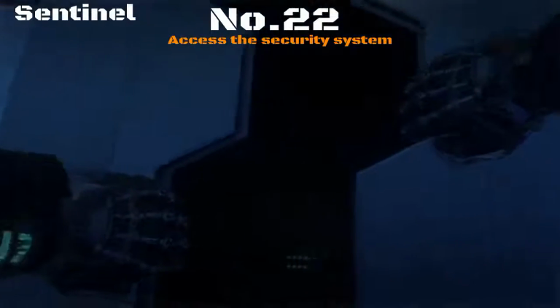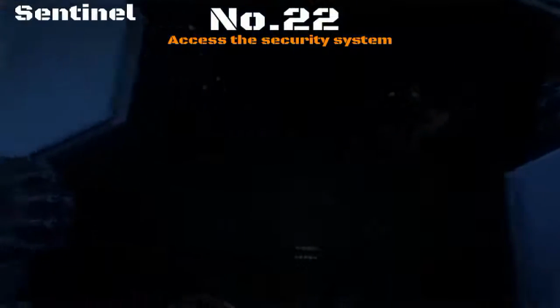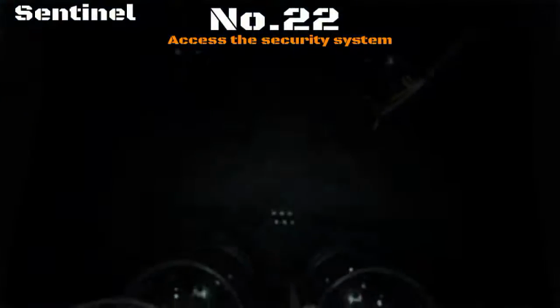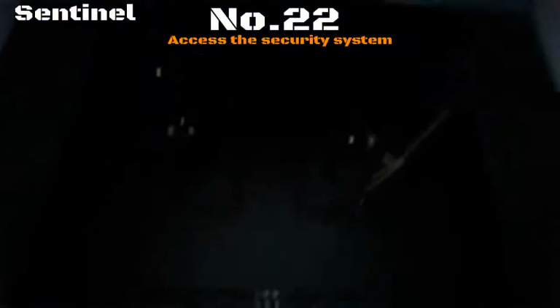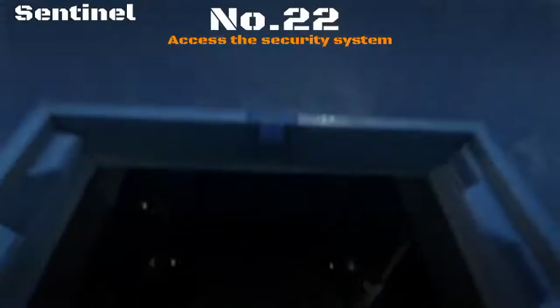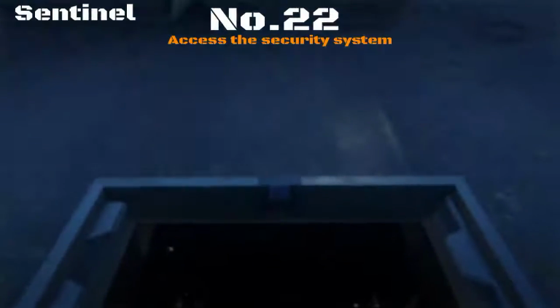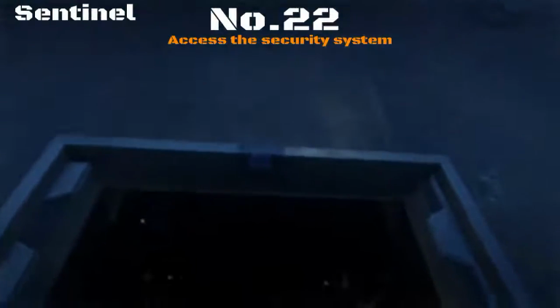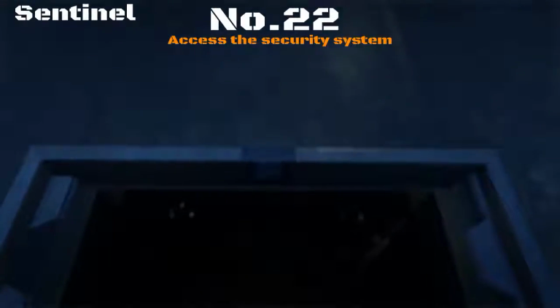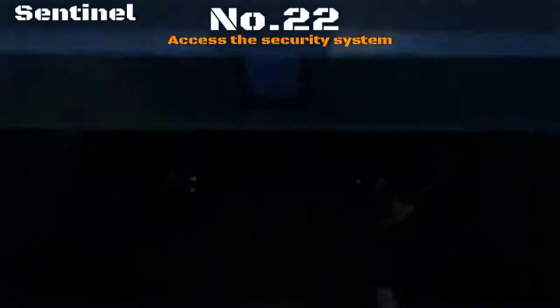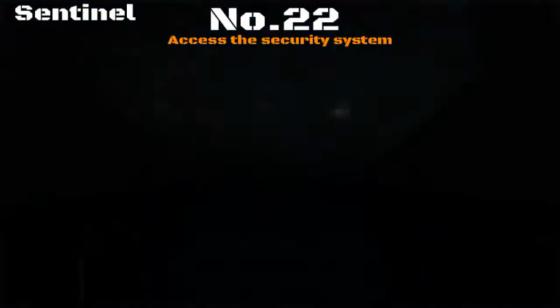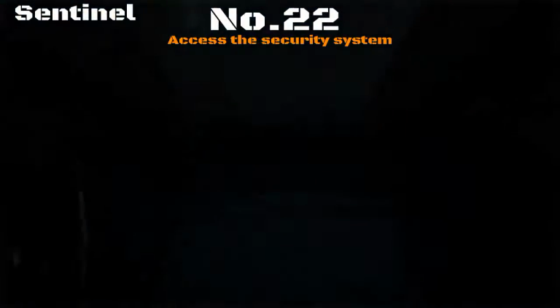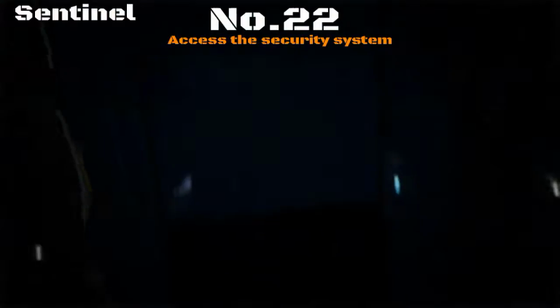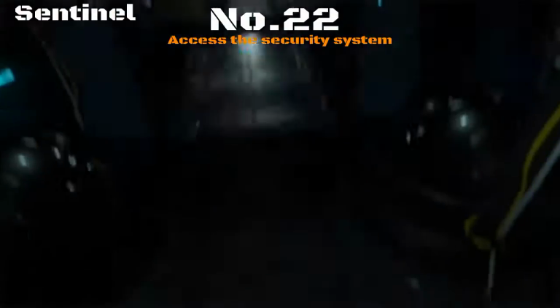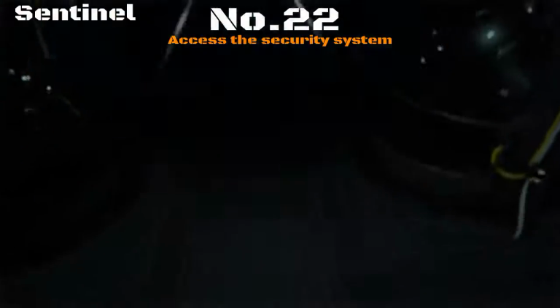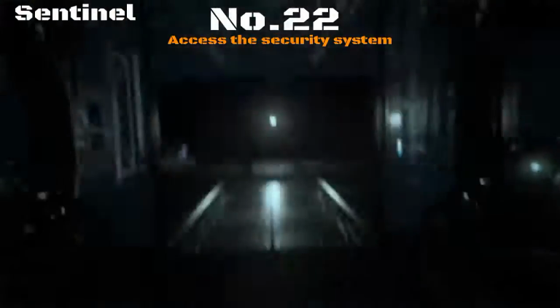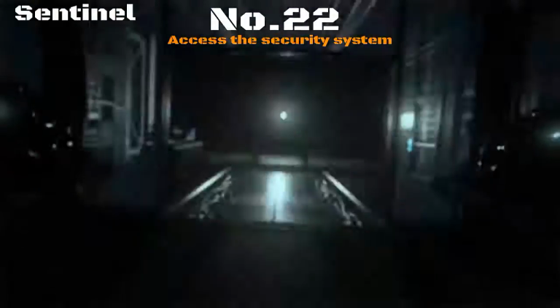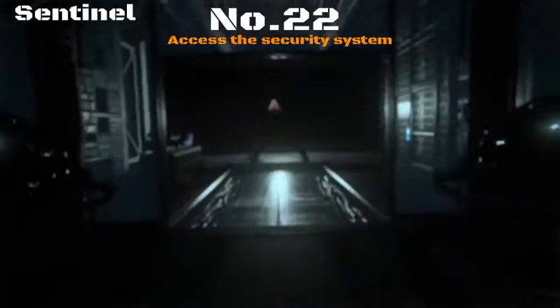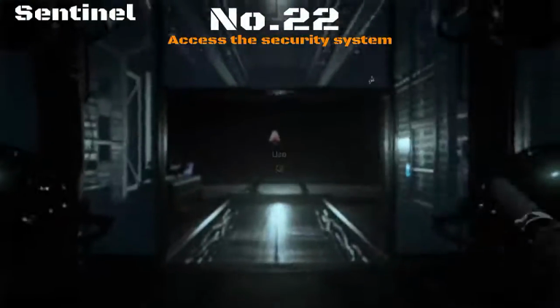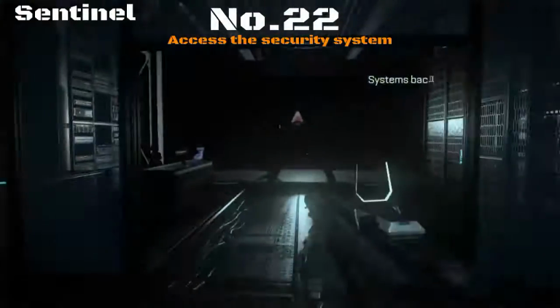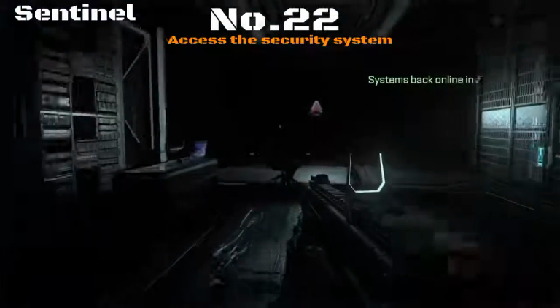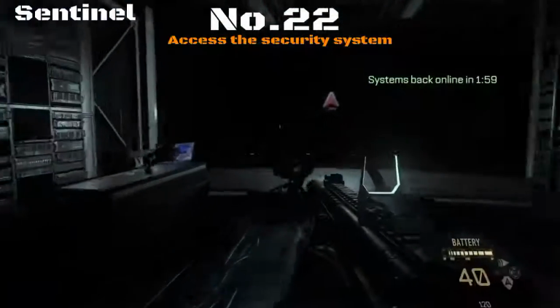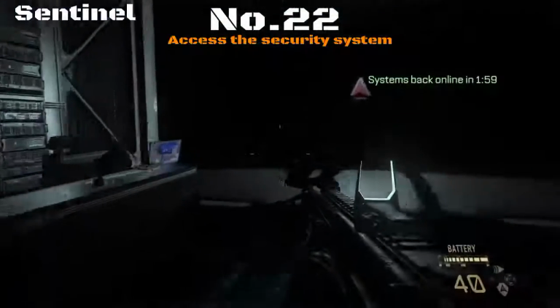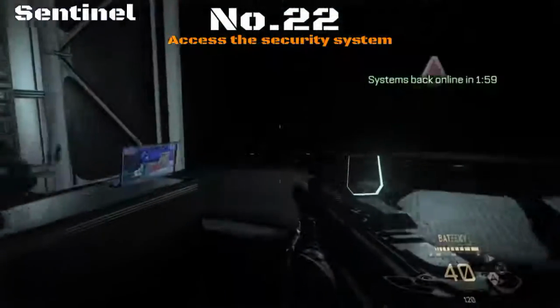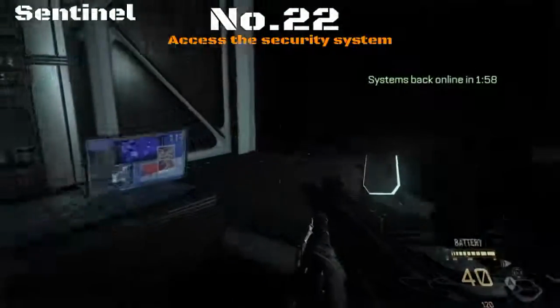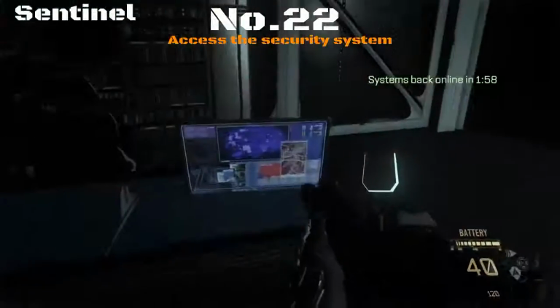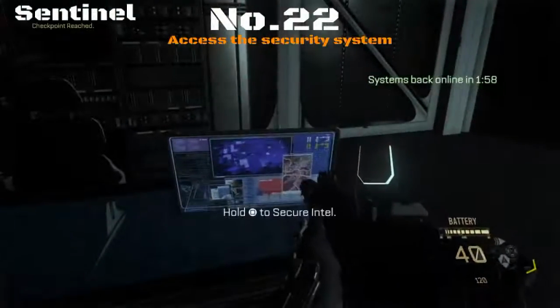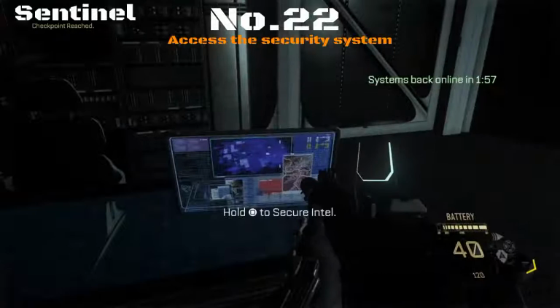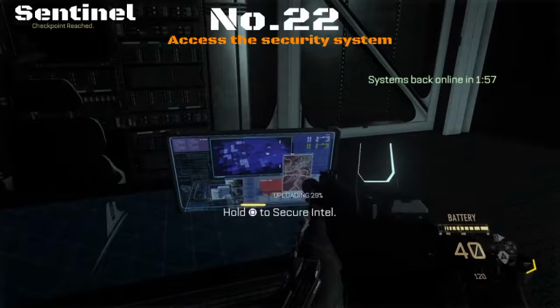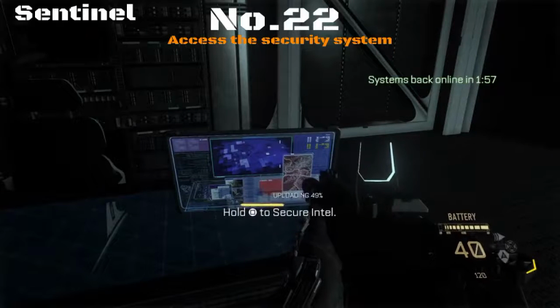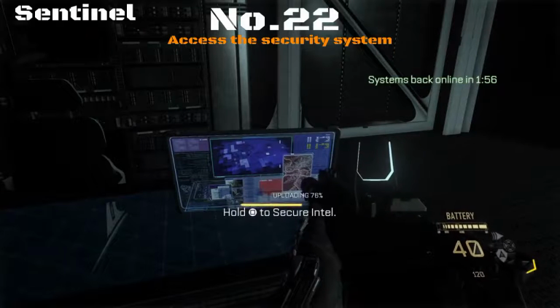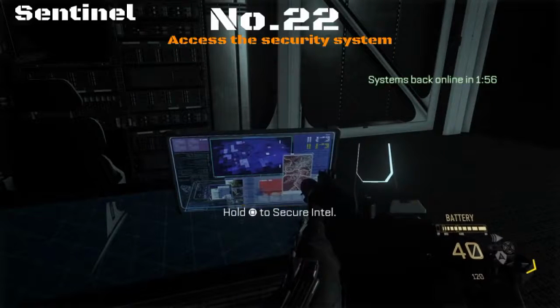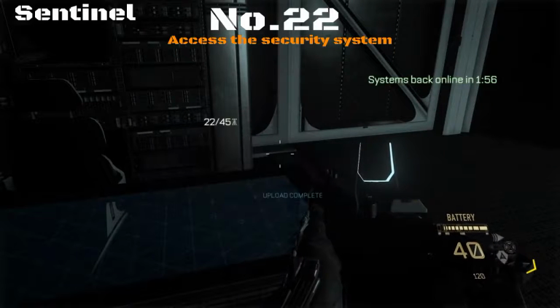Once you've prised these doors open and dropped down, it's one you will not miss. You really don't even need the guide for this one, but there you go — that's item number 22.